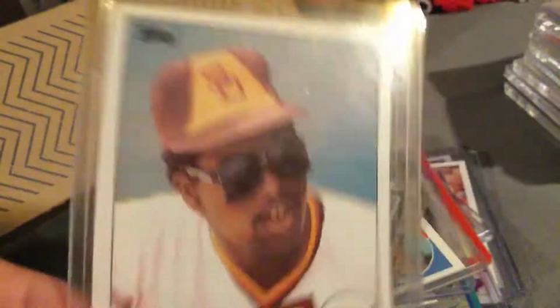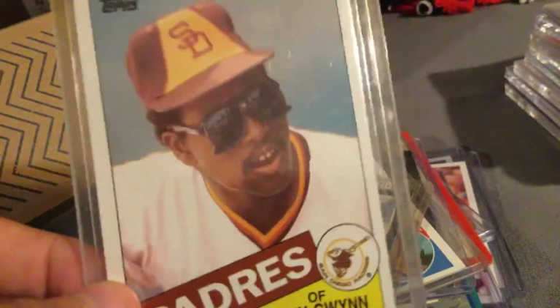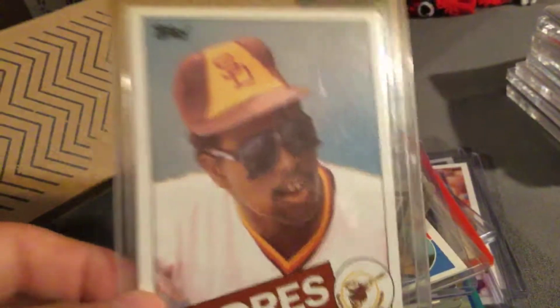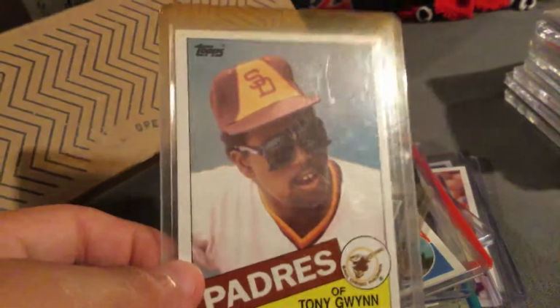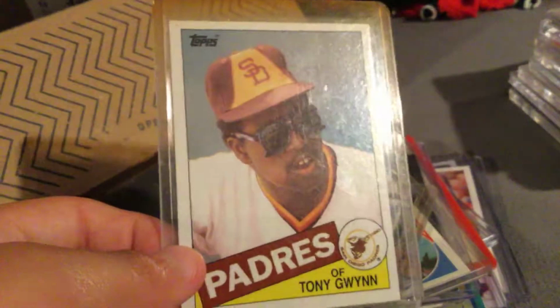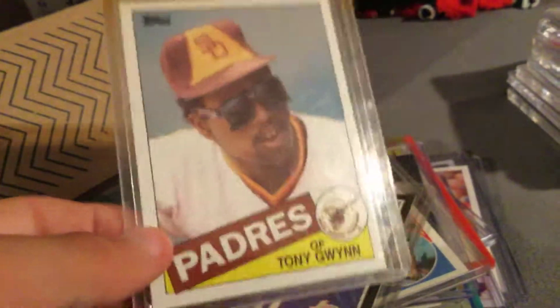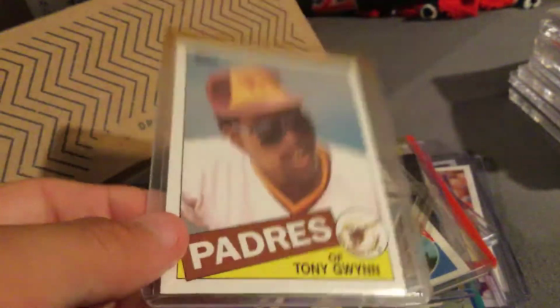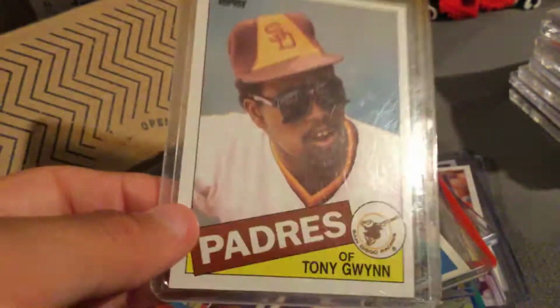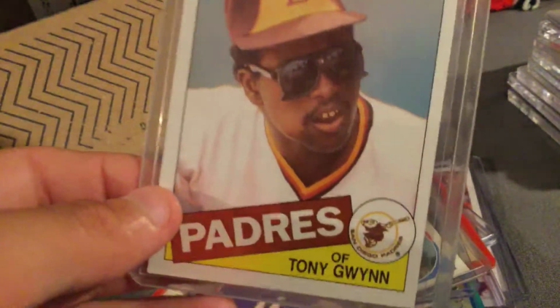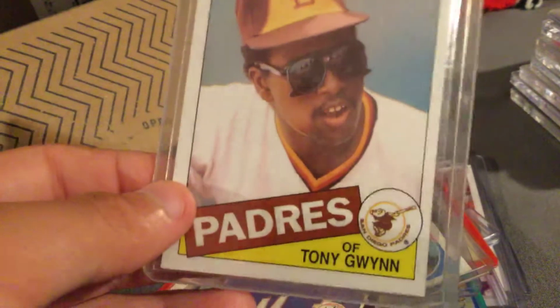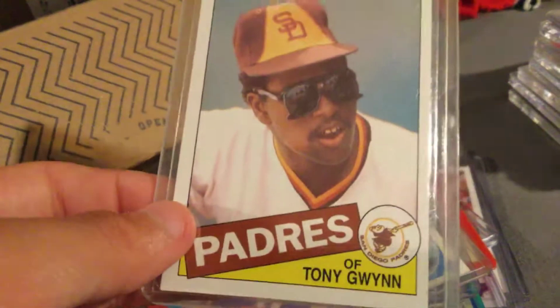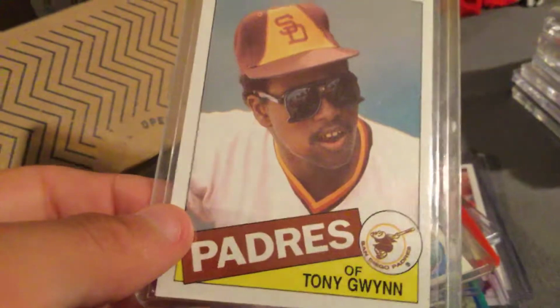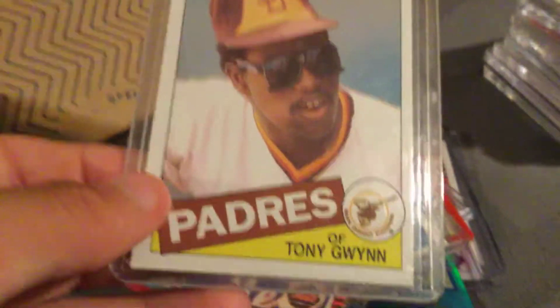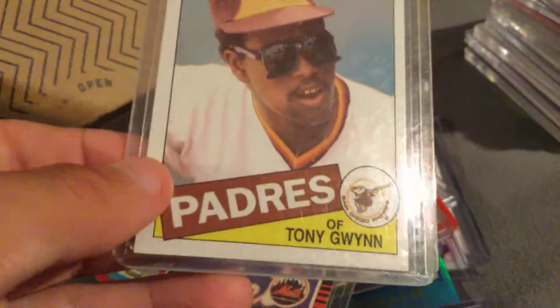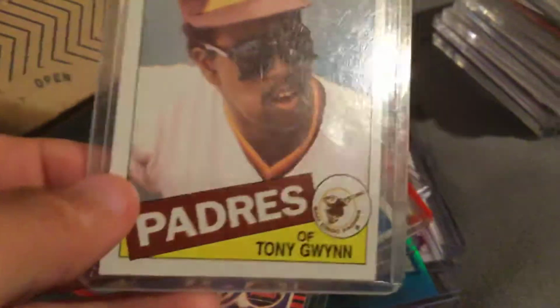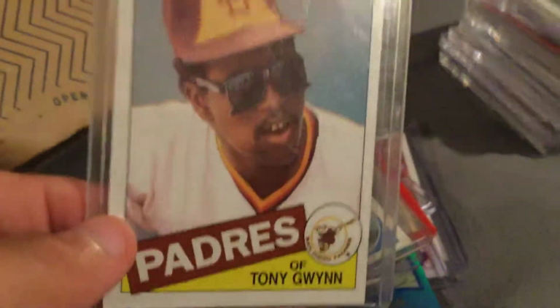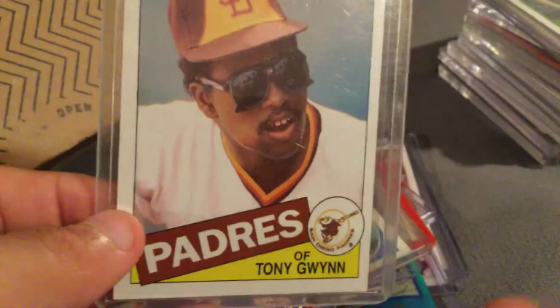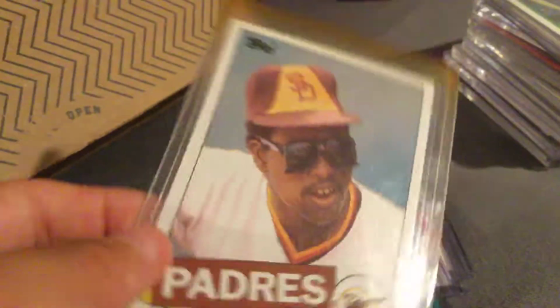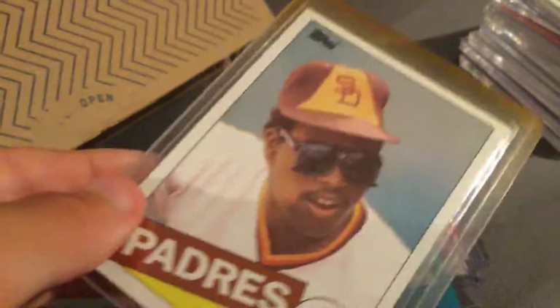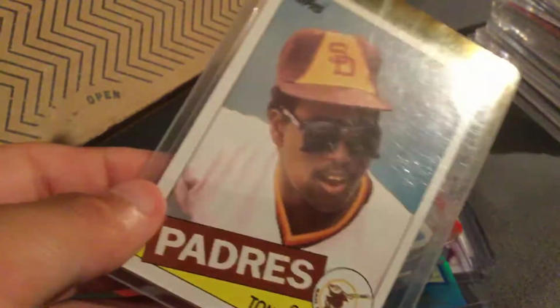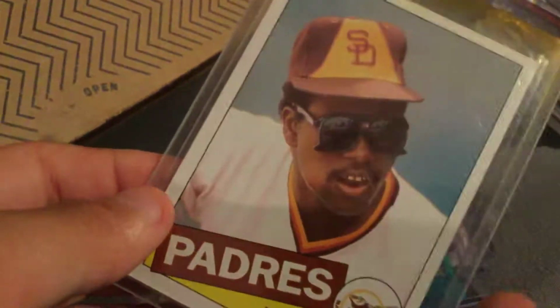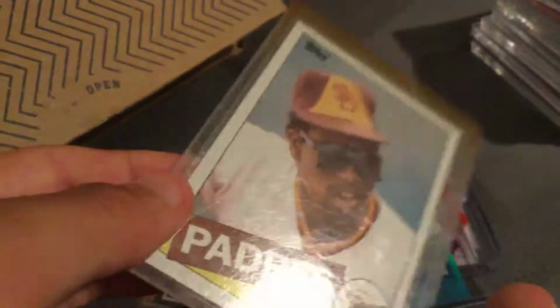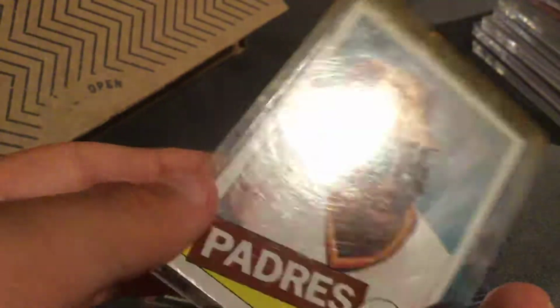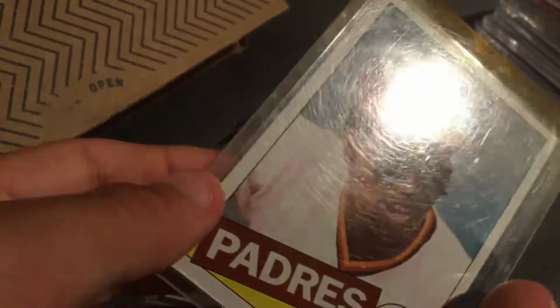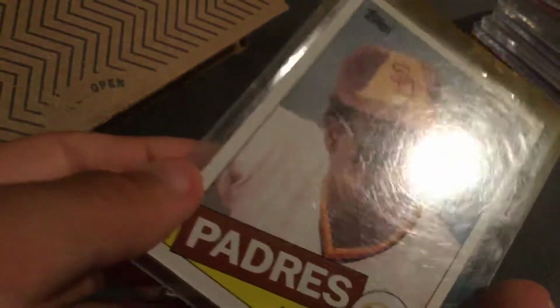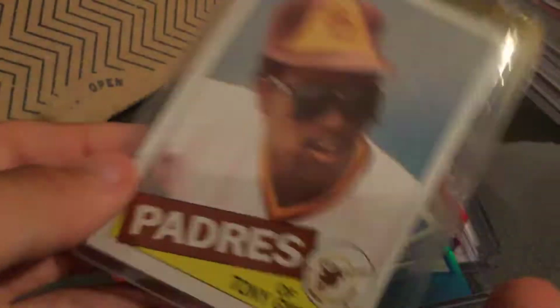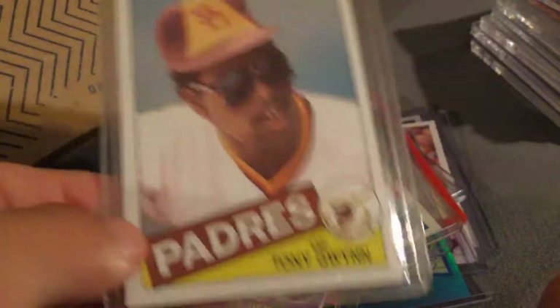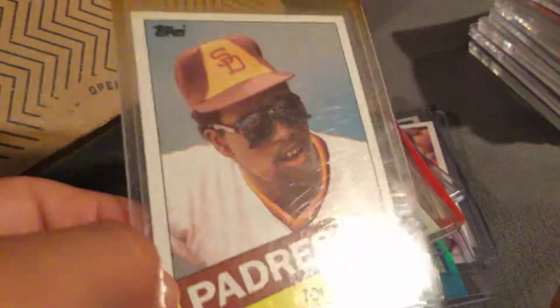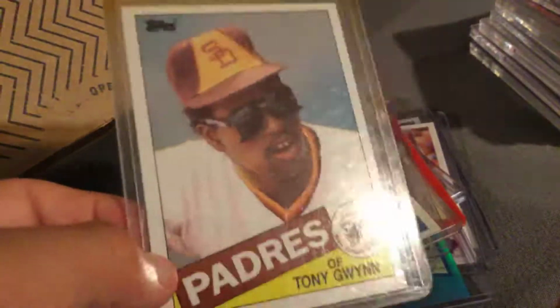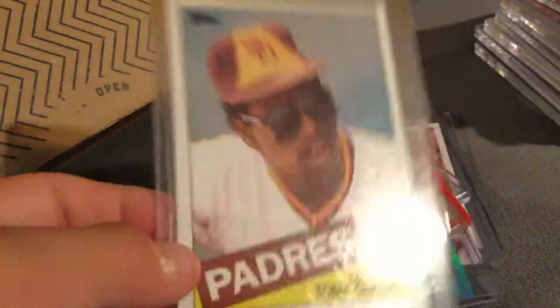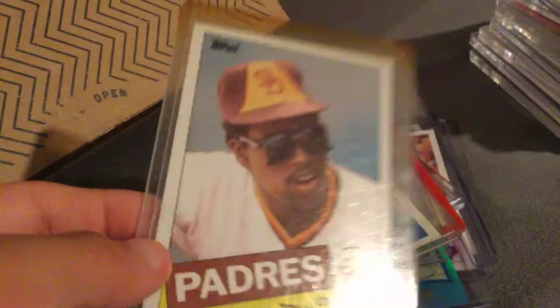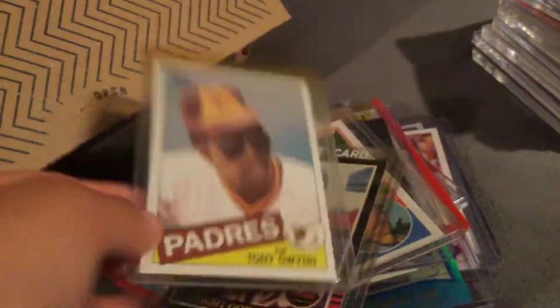Dwight Eugene Gooden rookie card — that one's awesome. Tony Gwynn base card. Bought this because he passed away, sadly, not too long ago. Bought it a couple days after he passed away. It's a nice card.